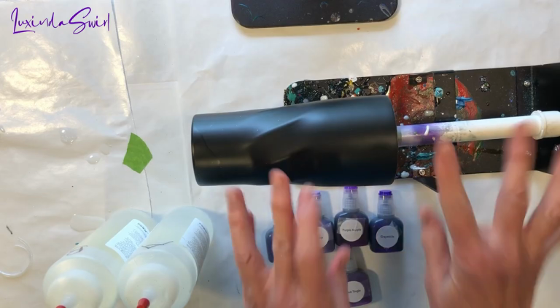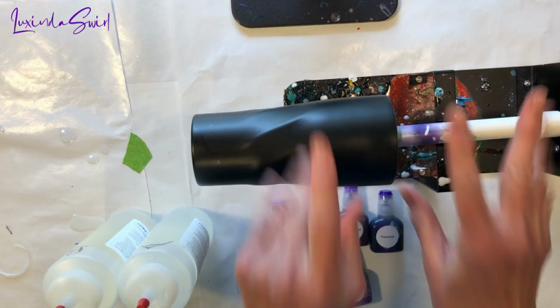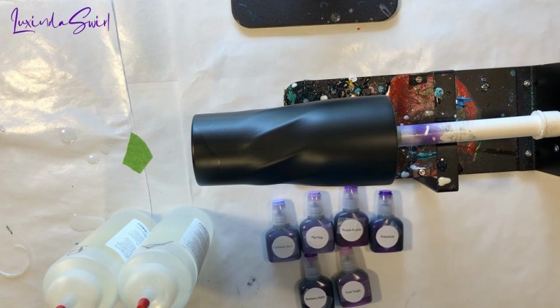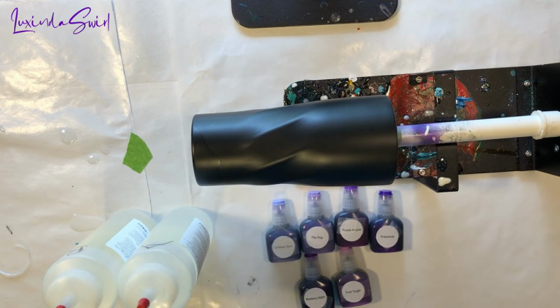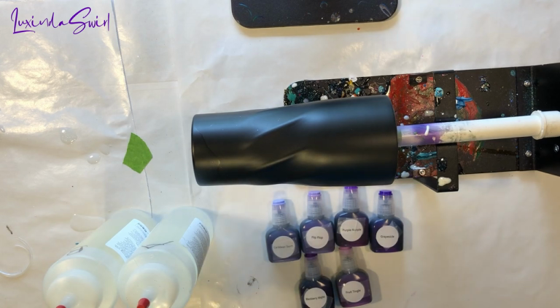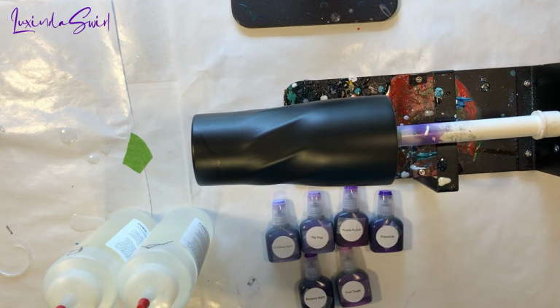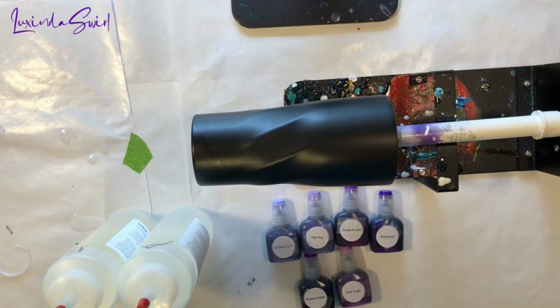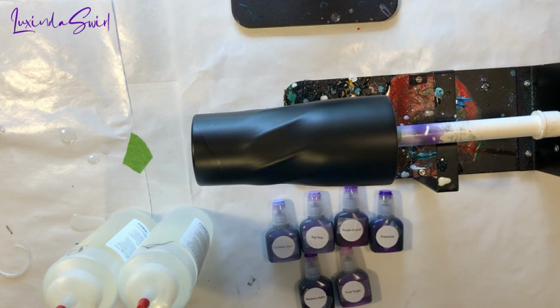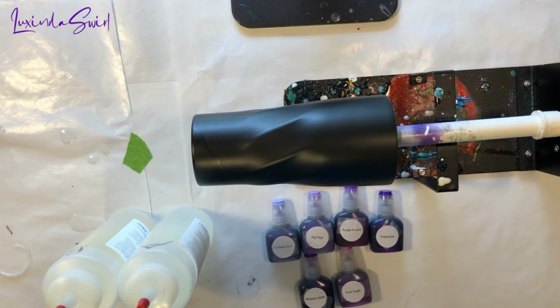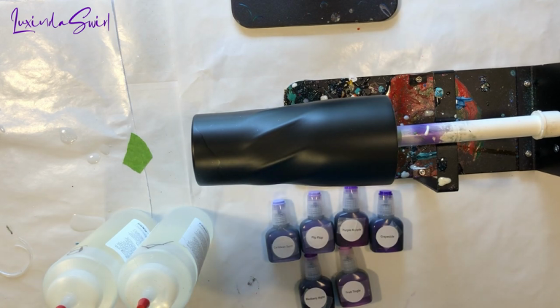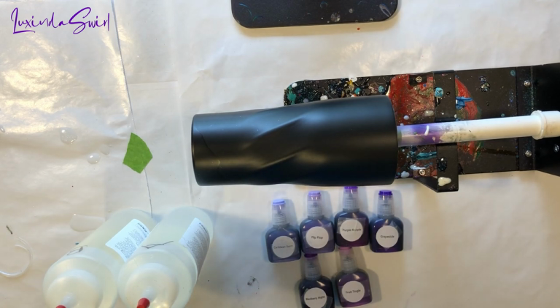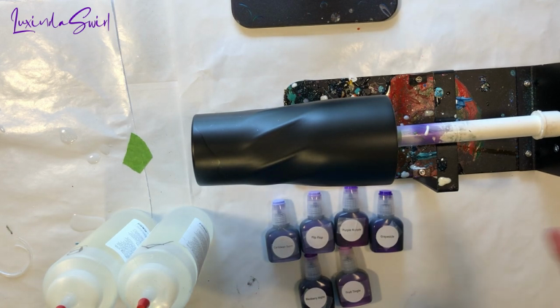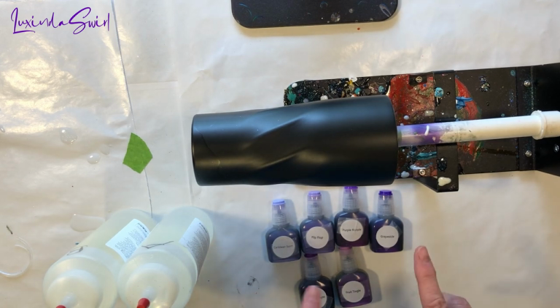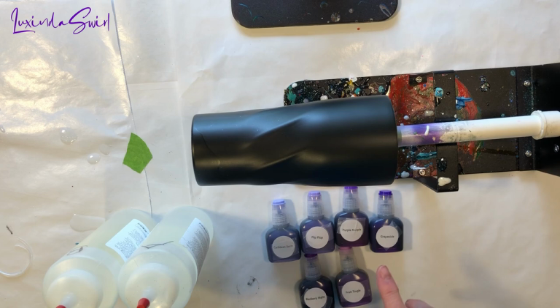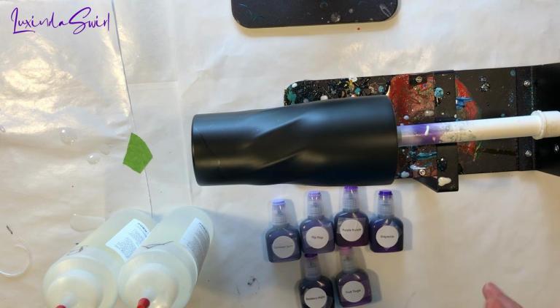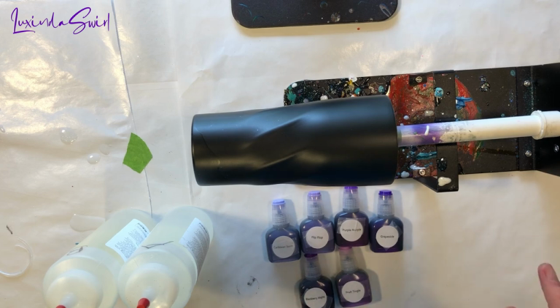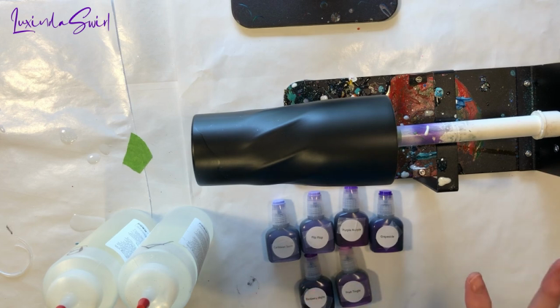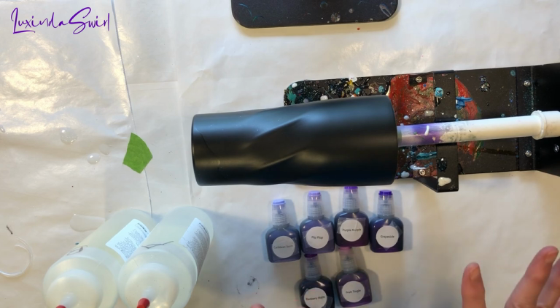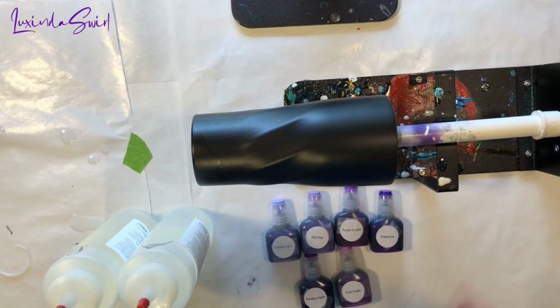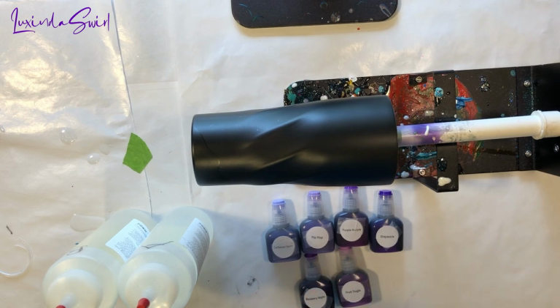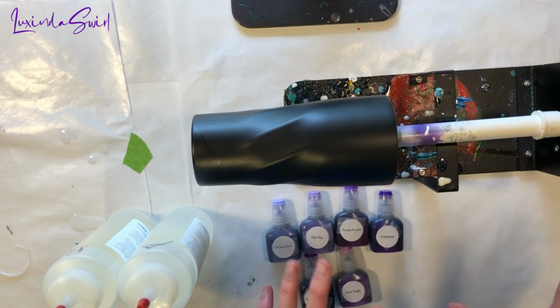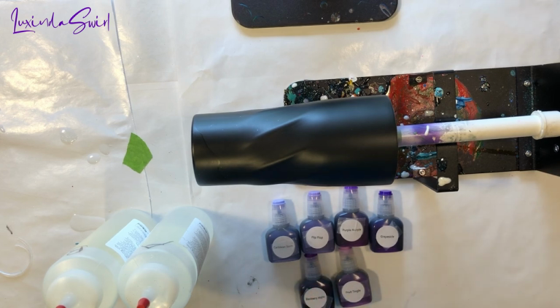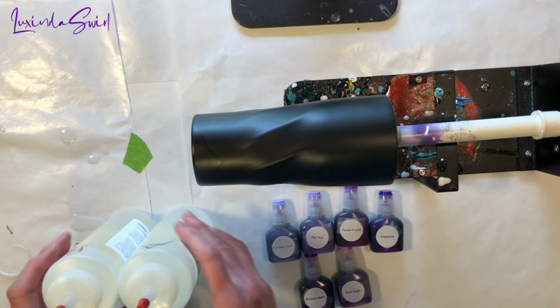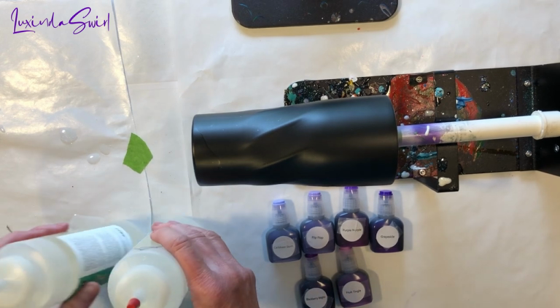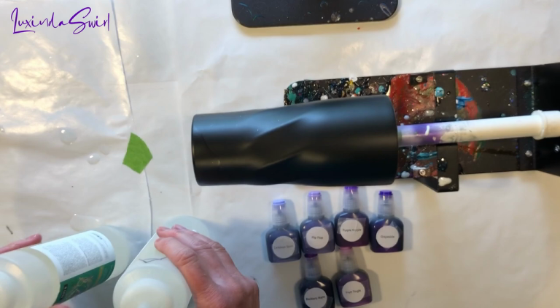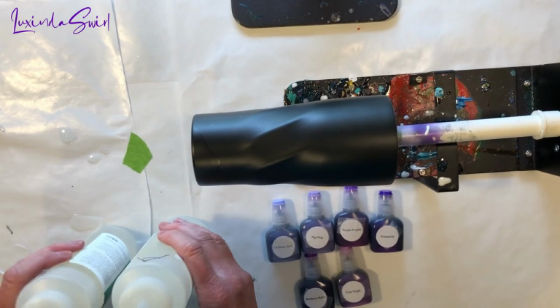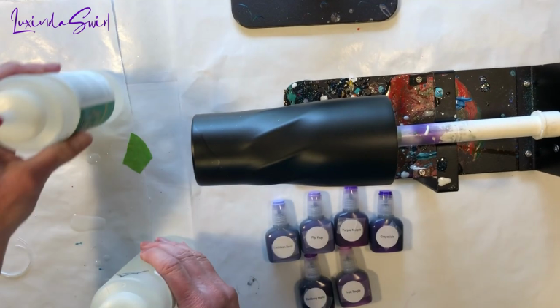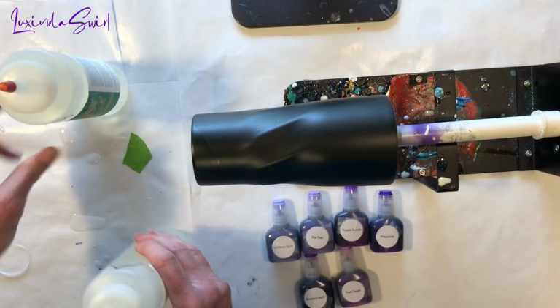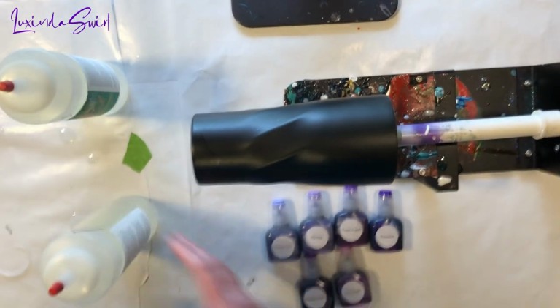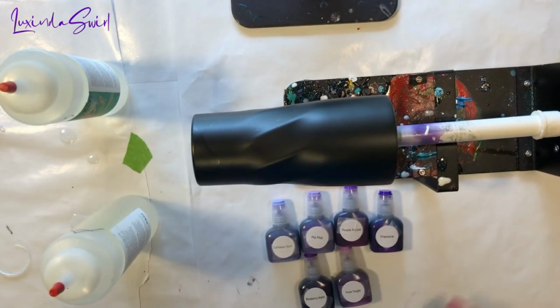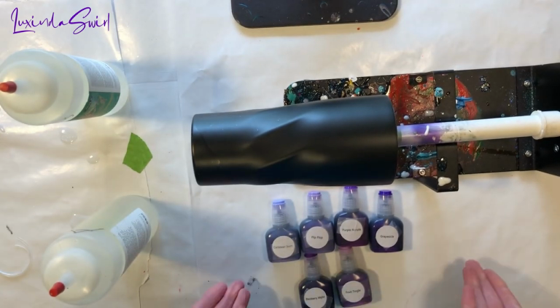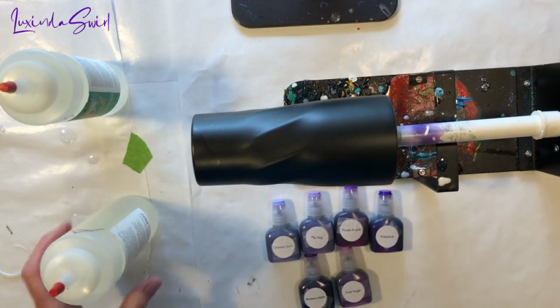Hey everybody, welcome back. We are going to go back to the technique of a ghost alcohol ink swirl — or a ghost swirl — using alcohol inks, obviously, since I have a bunch right here.